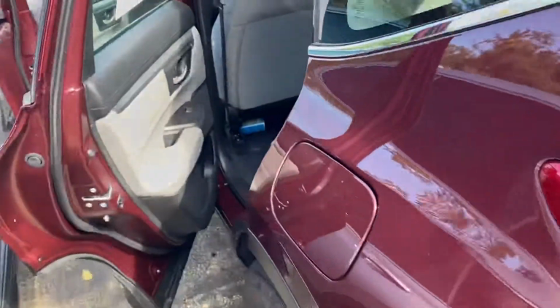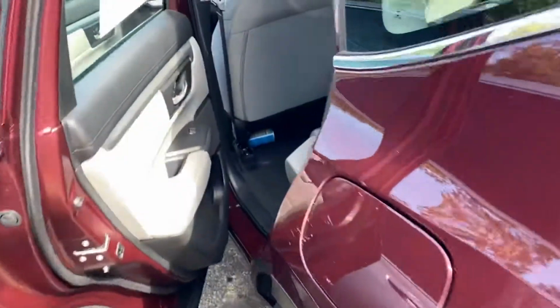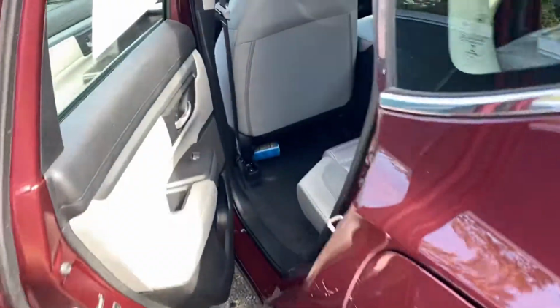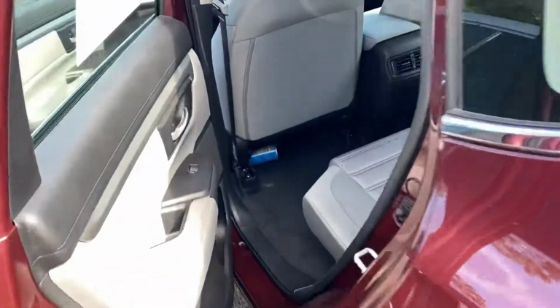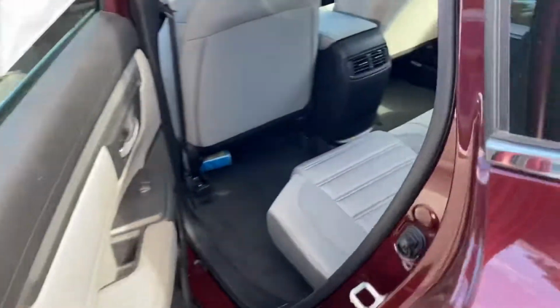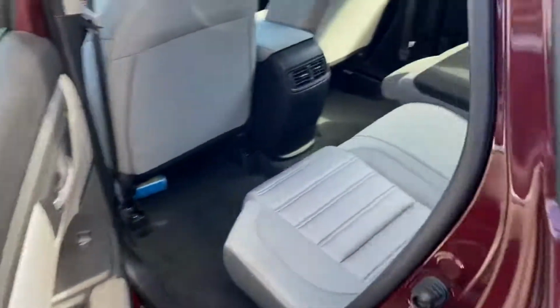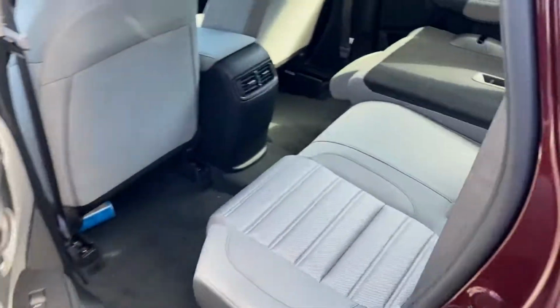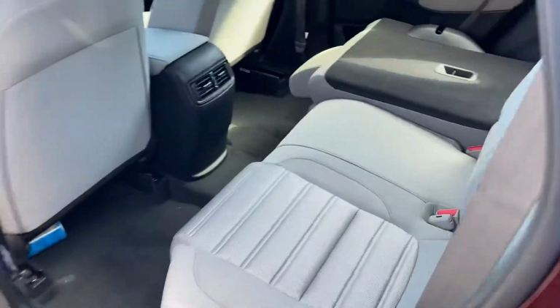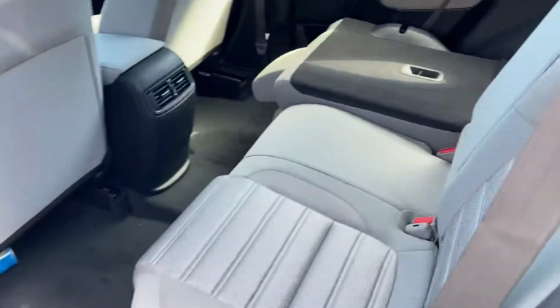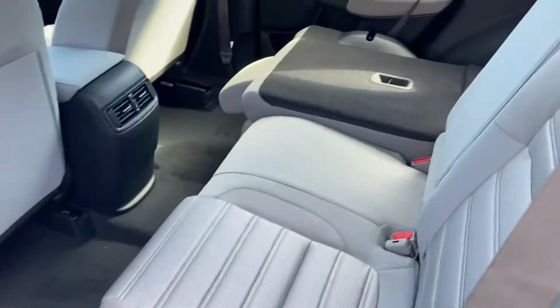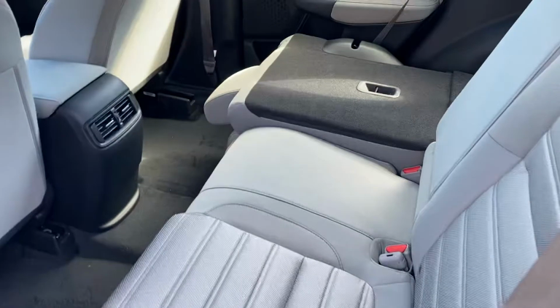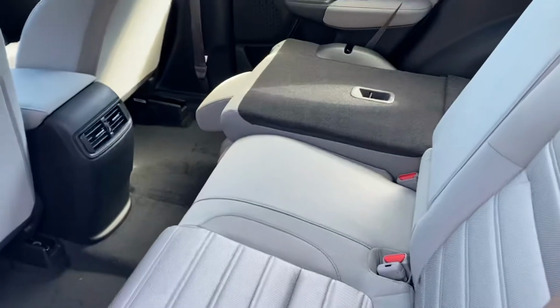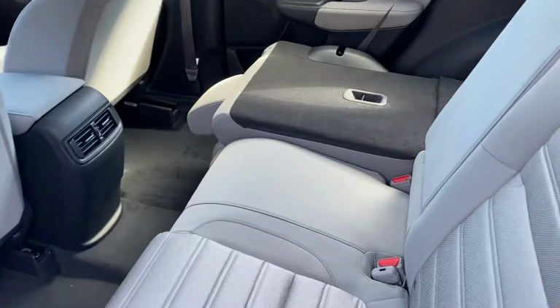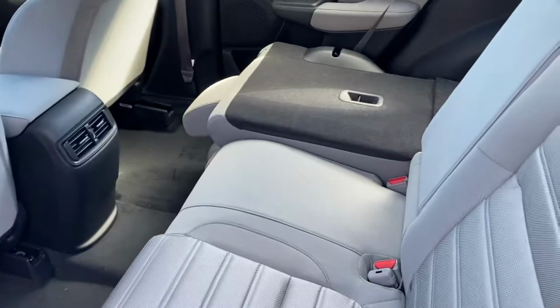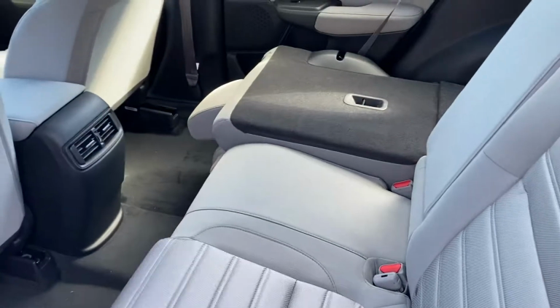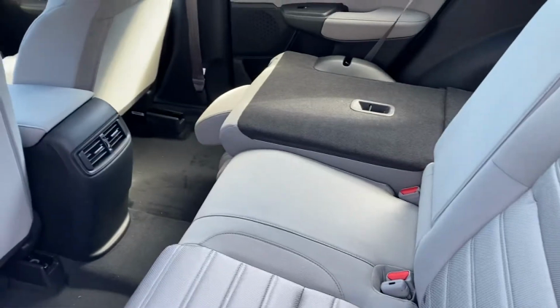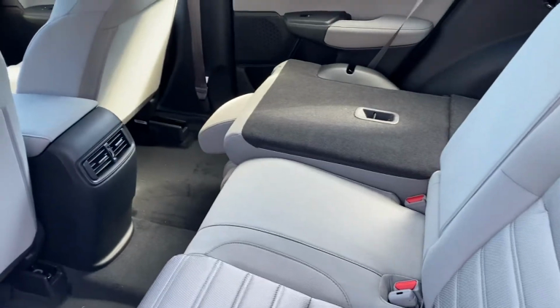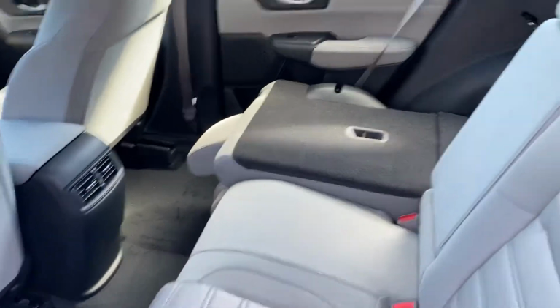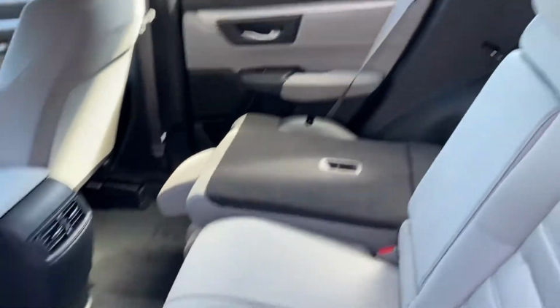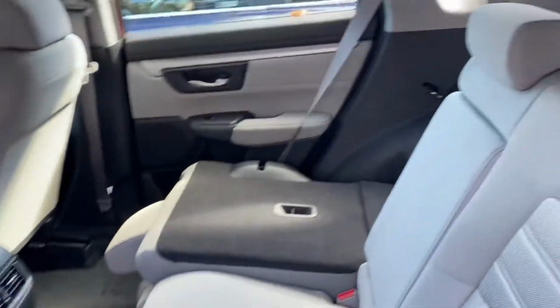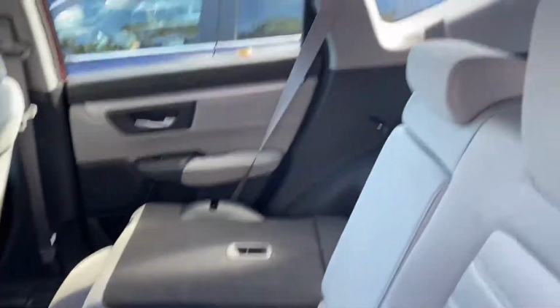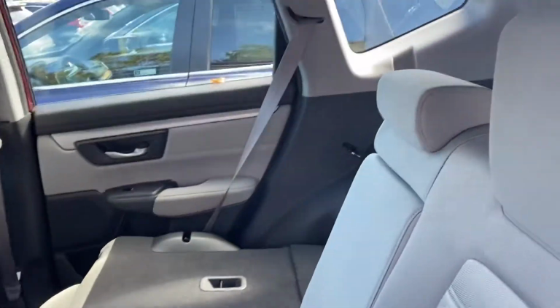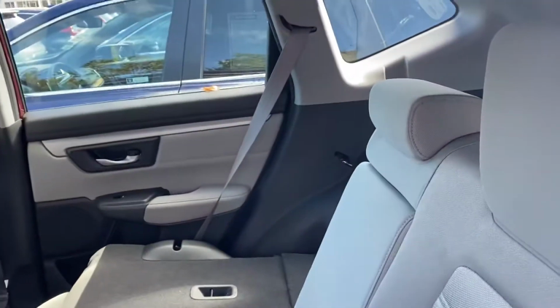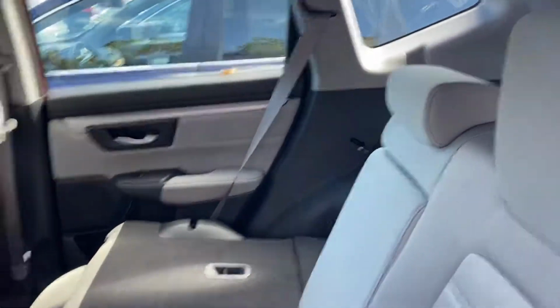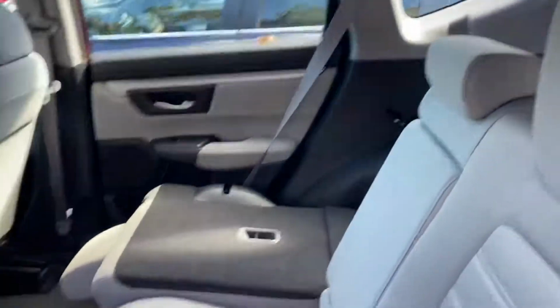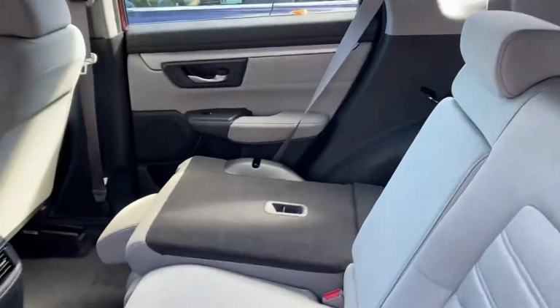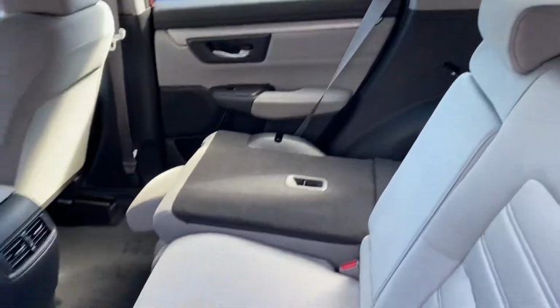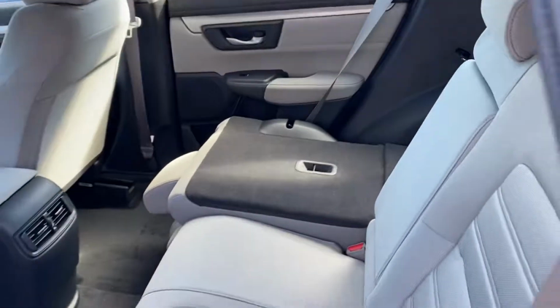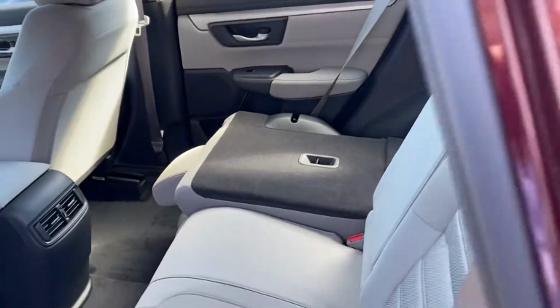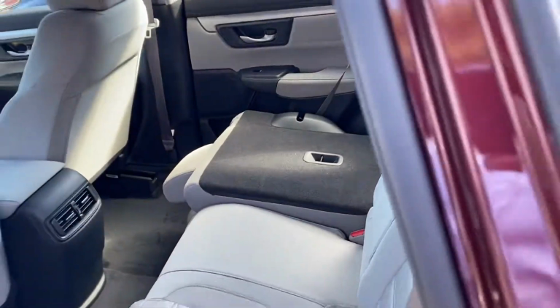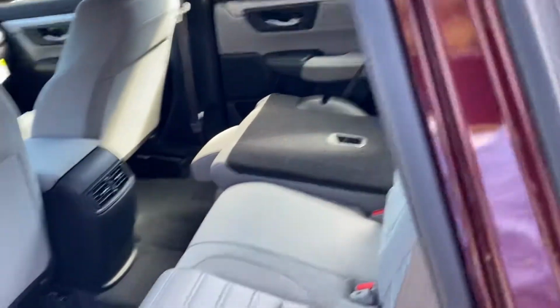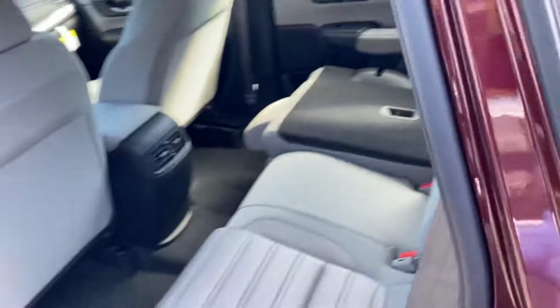Bring you over to the back seat here. Plenty of leg room as well as headroom for your guests, with a nice tan cloth interior.